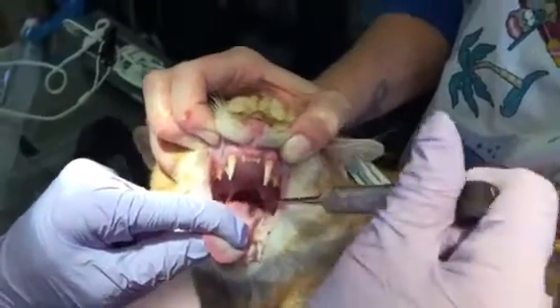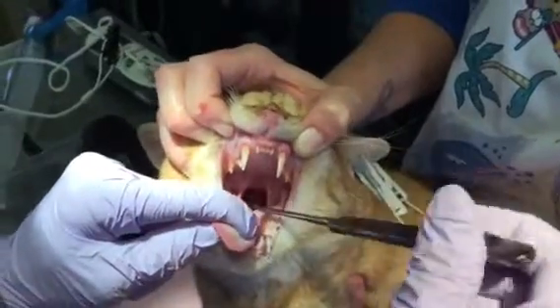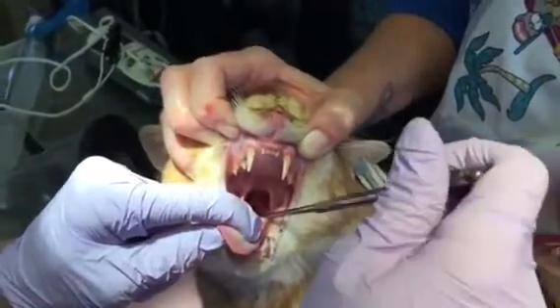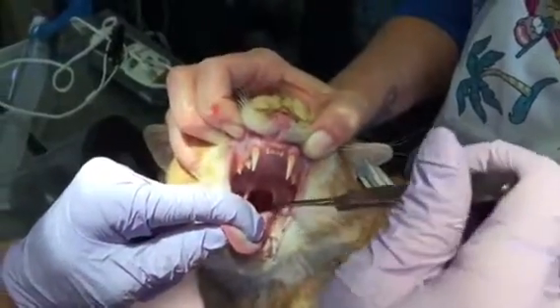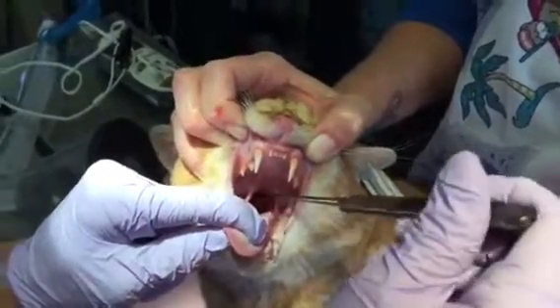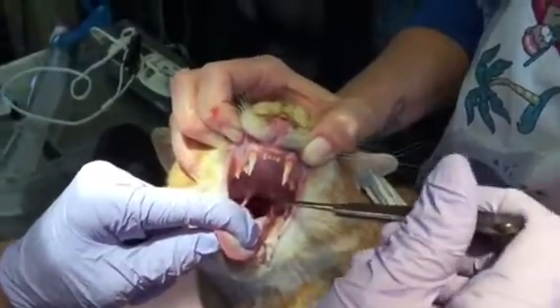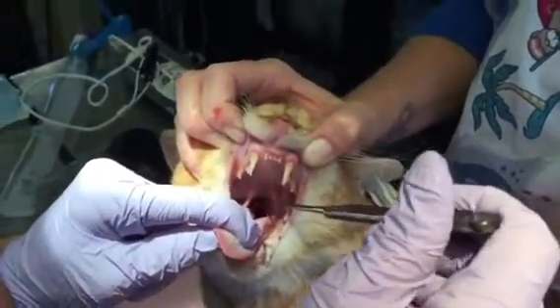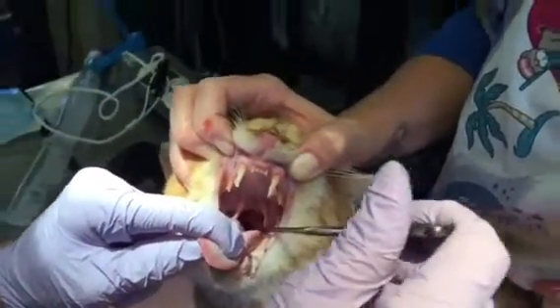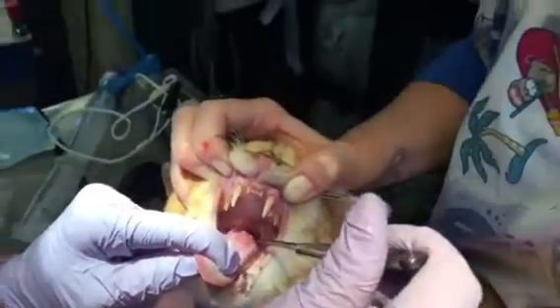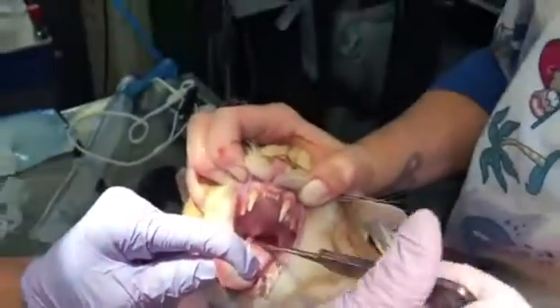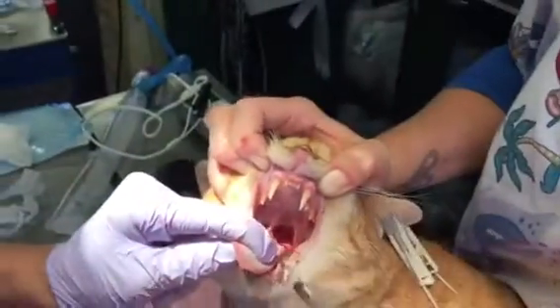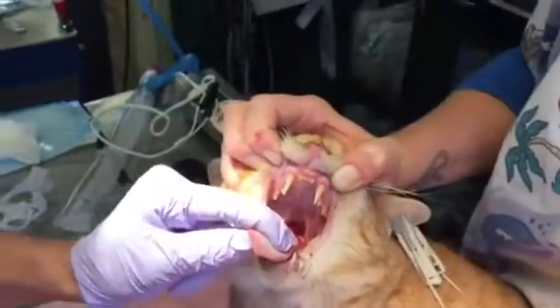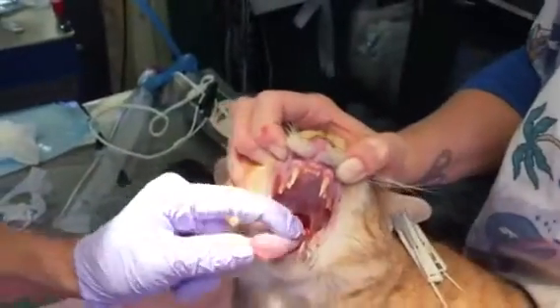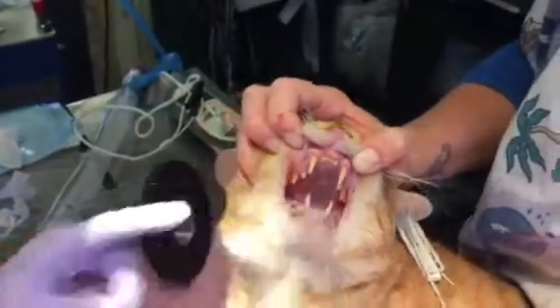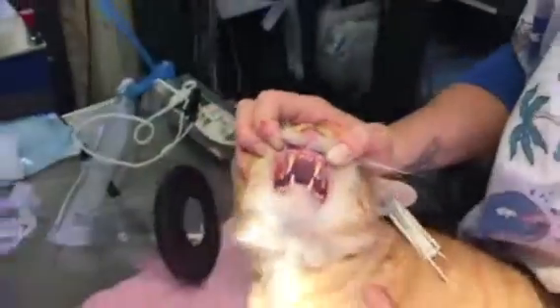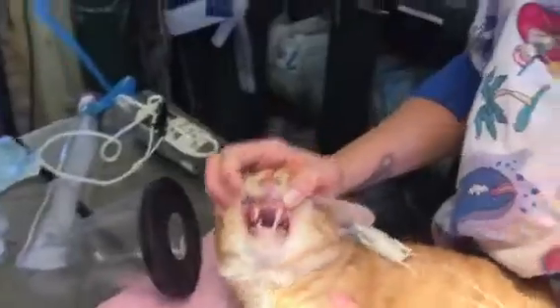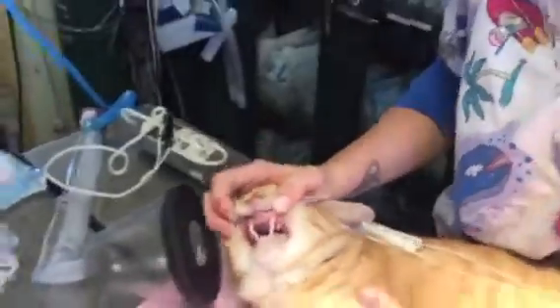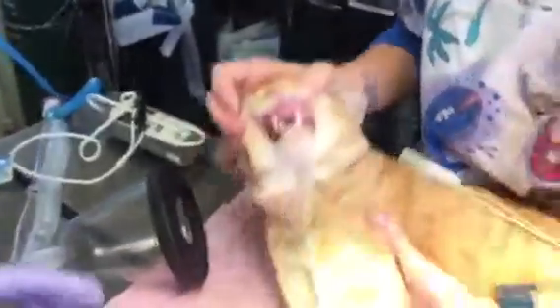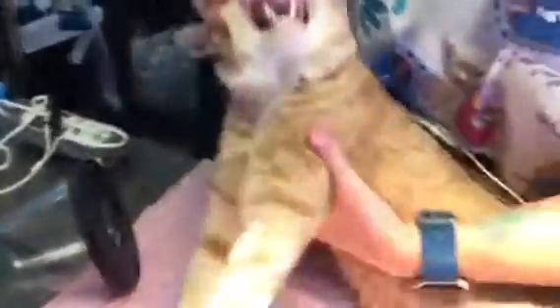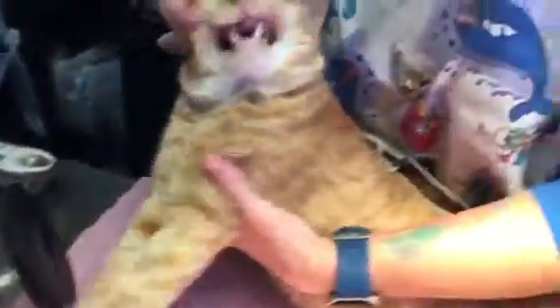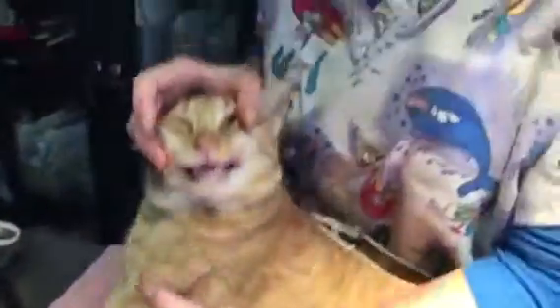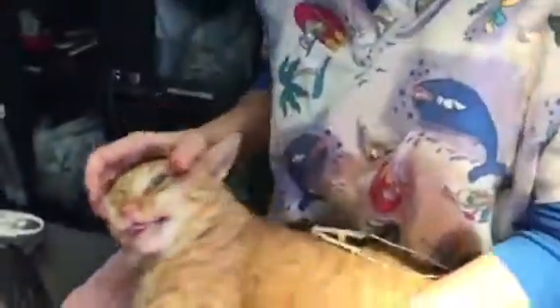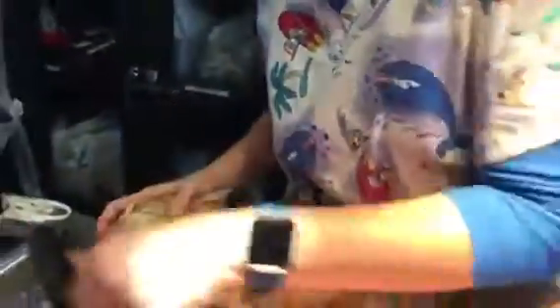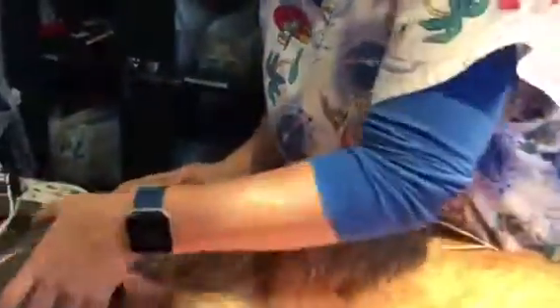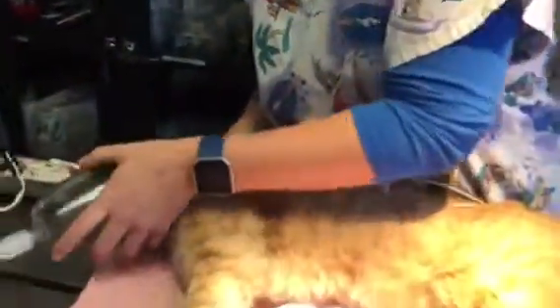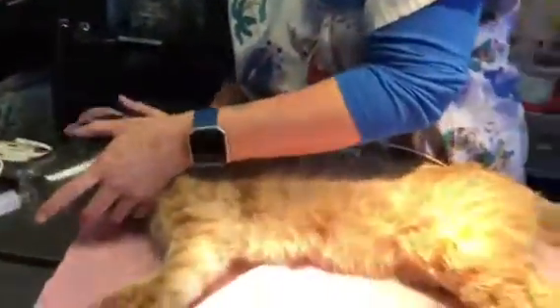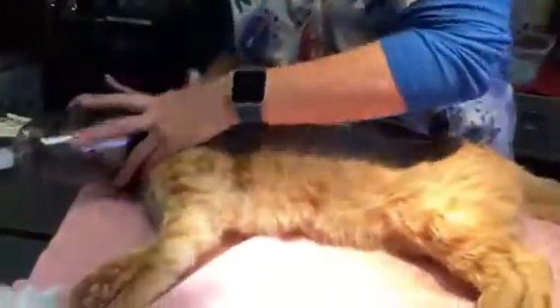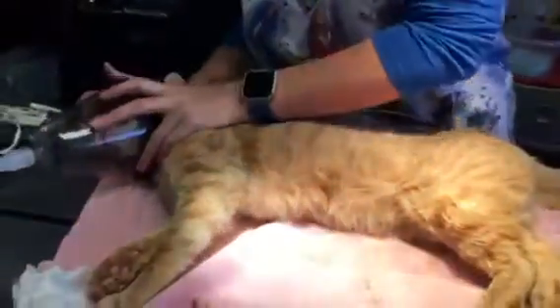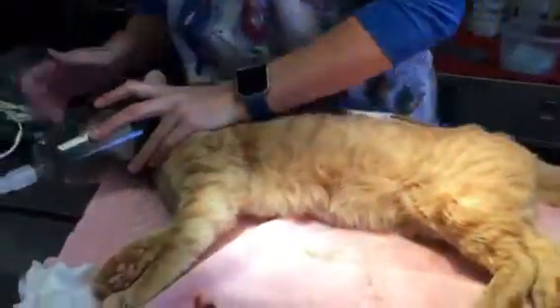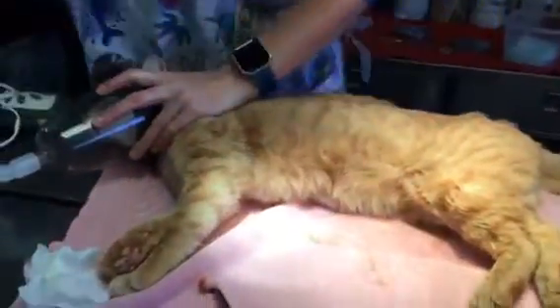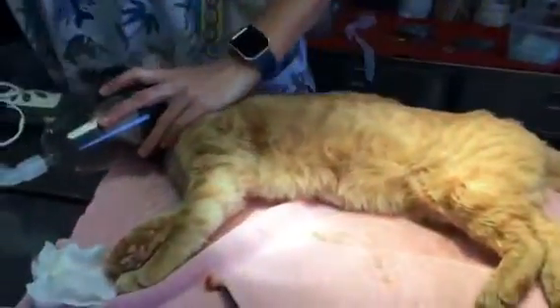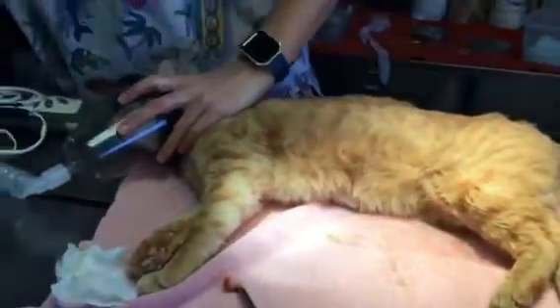Actually there might be — yep, he's empty. All right, so now he's going to go on anesthesia and he's good.